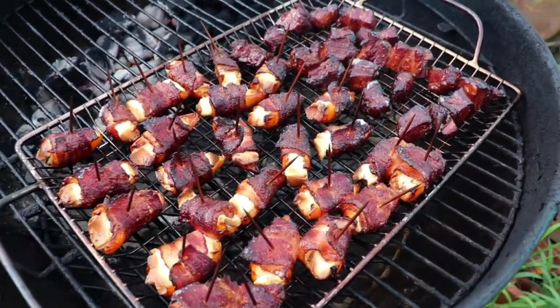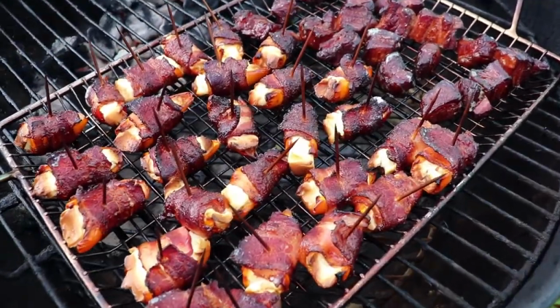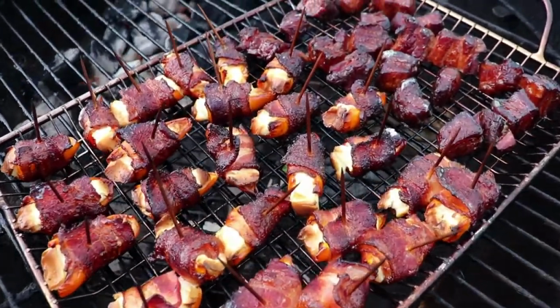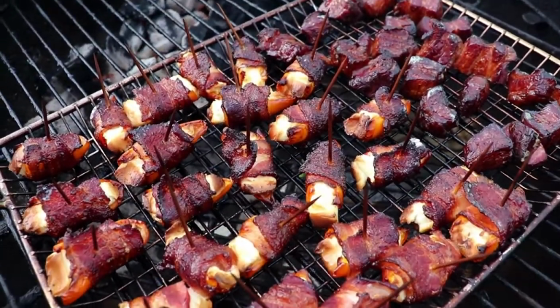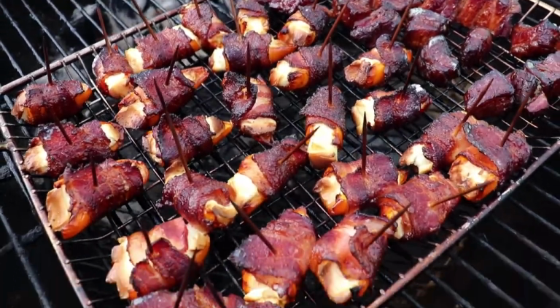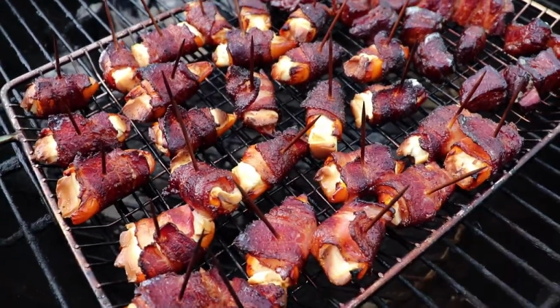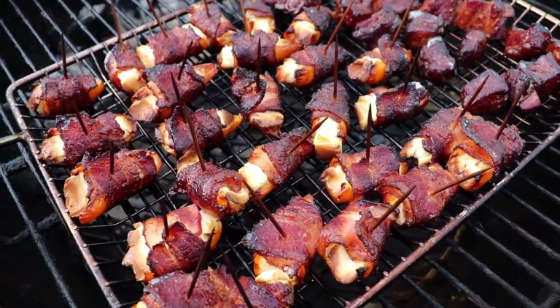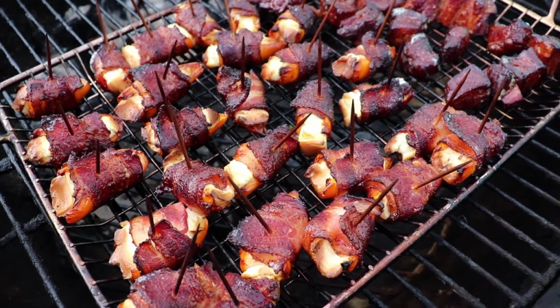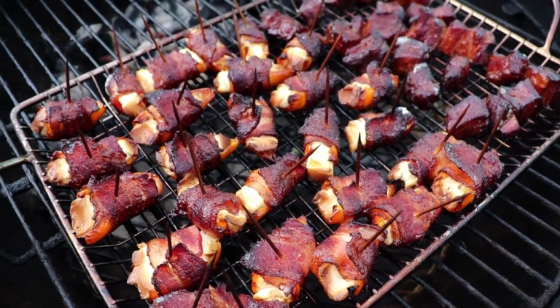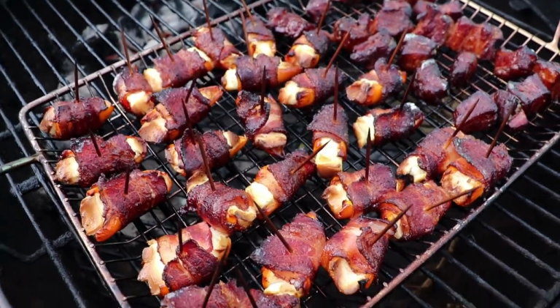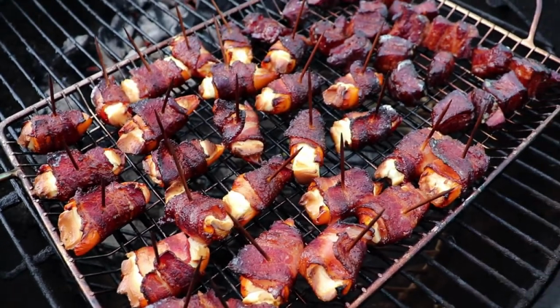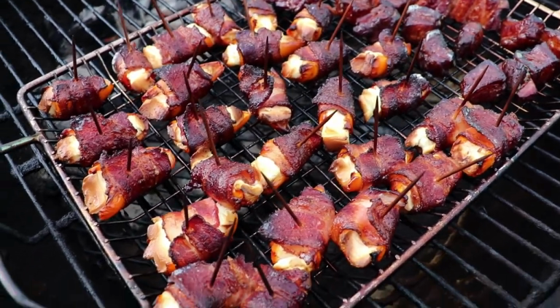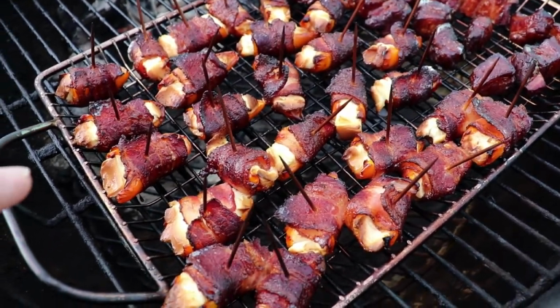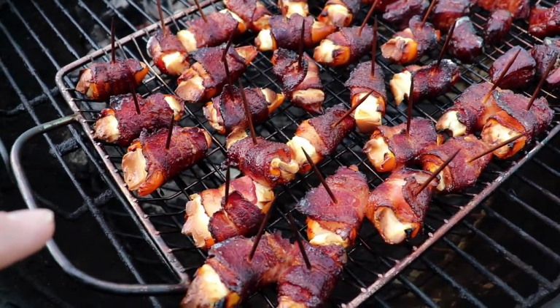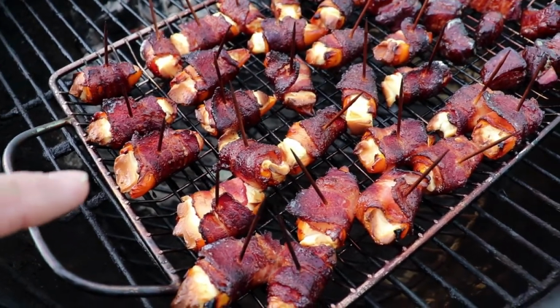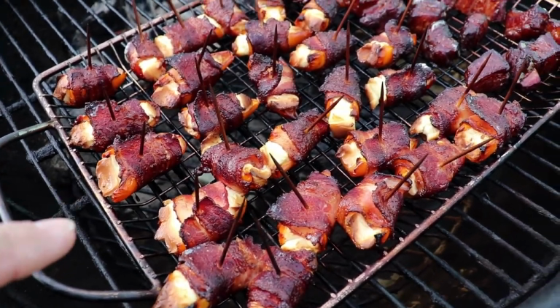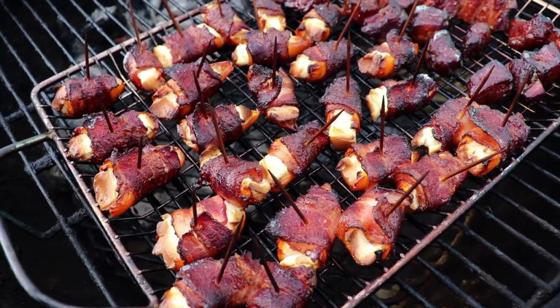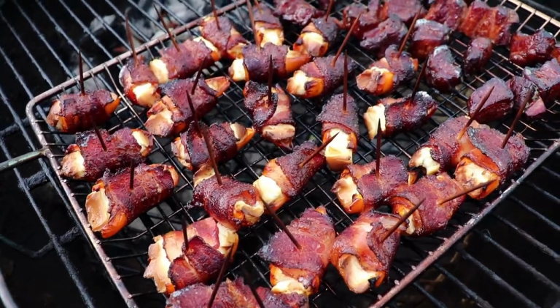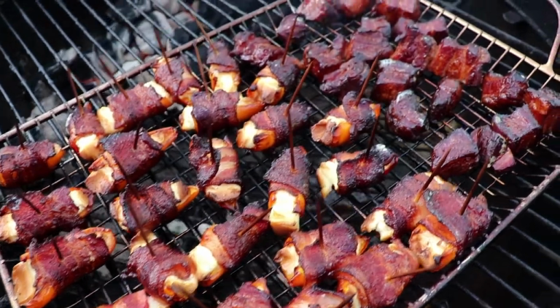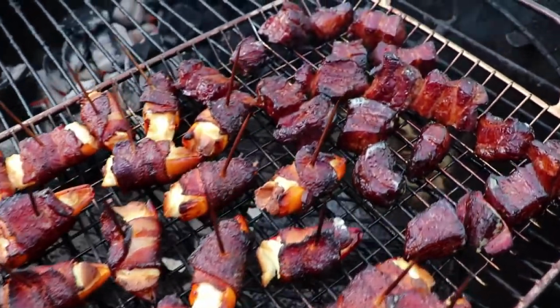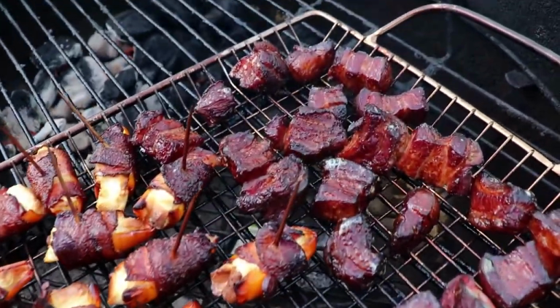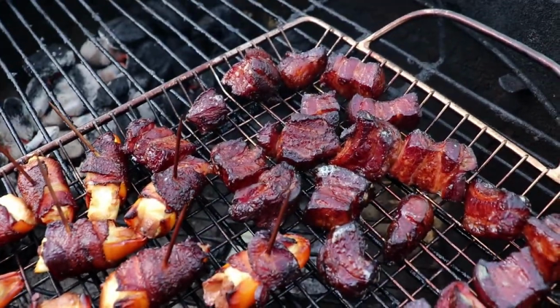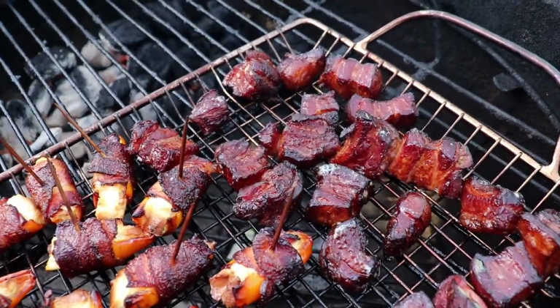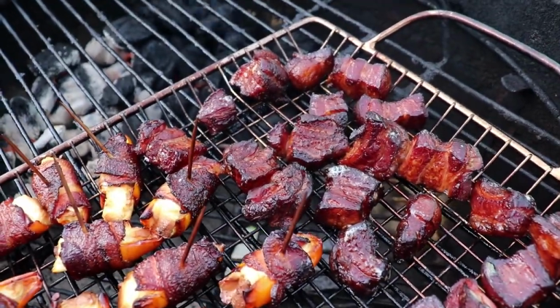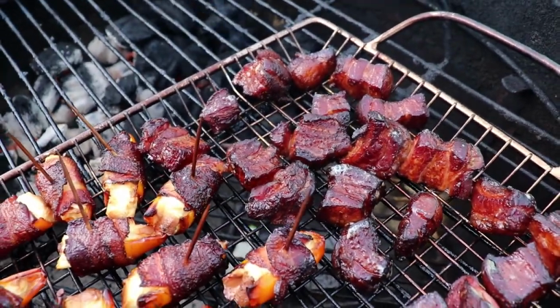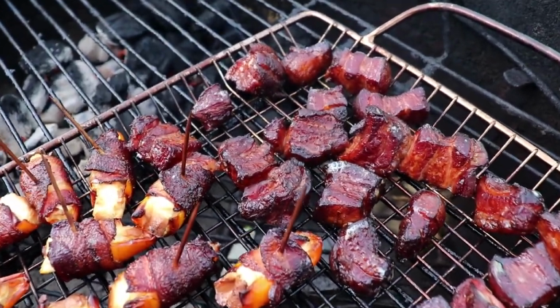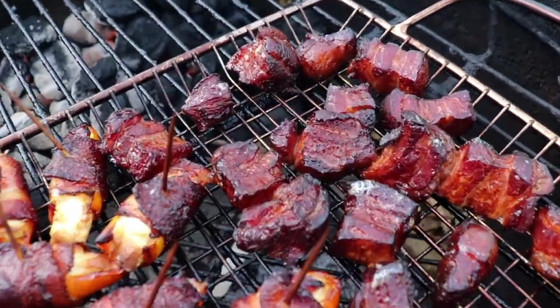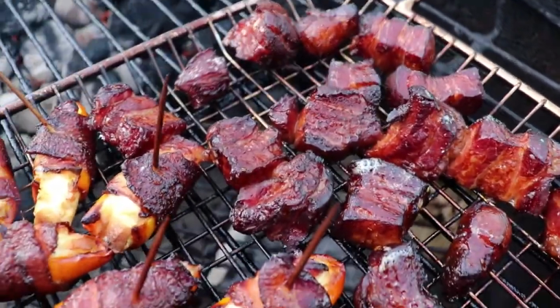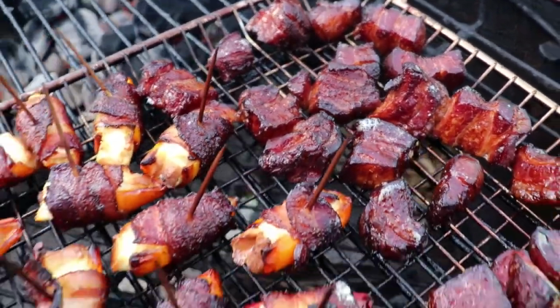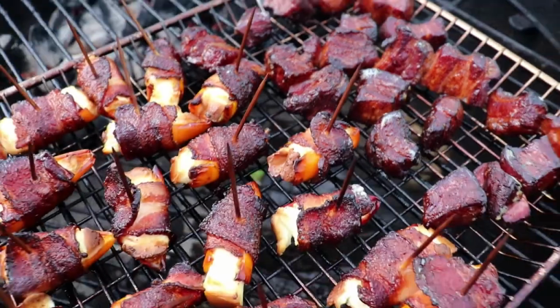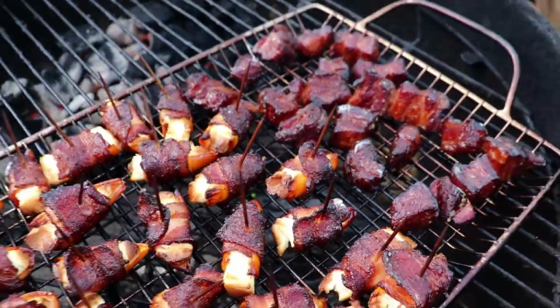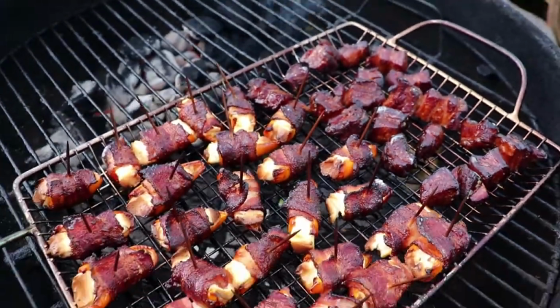What do we have here? We have some bacon wrapped sweet peppers with cream cheese on the inside, and we've got some bacon burnt ends — look good or what!